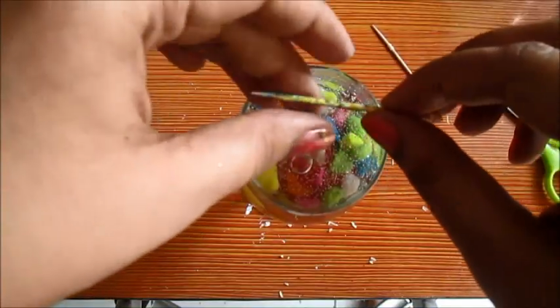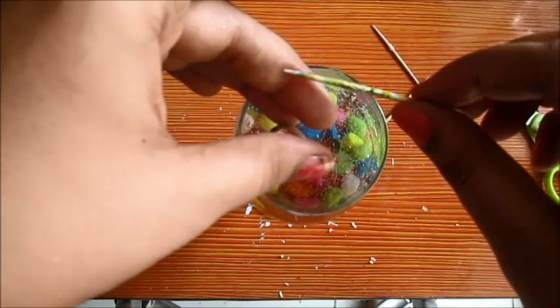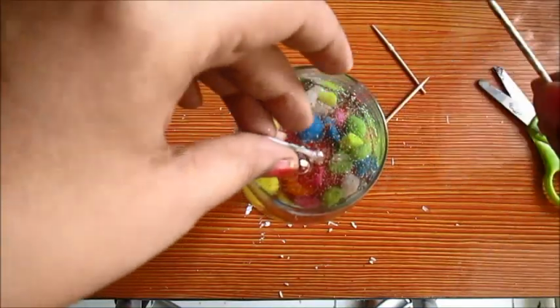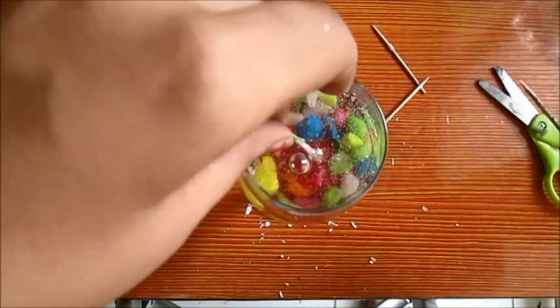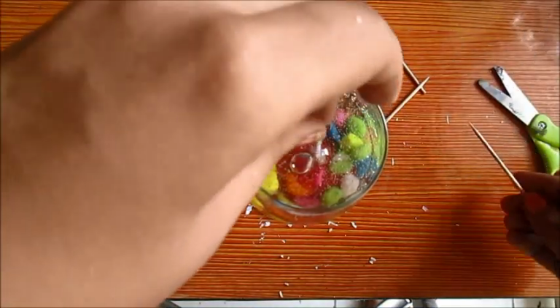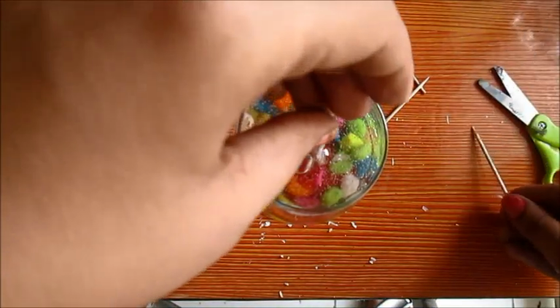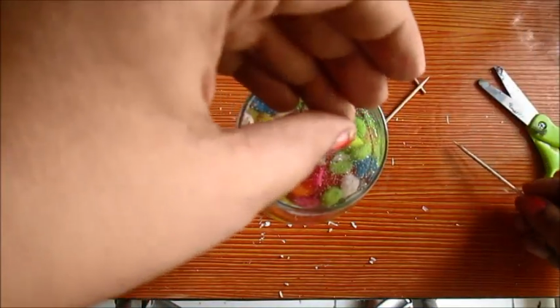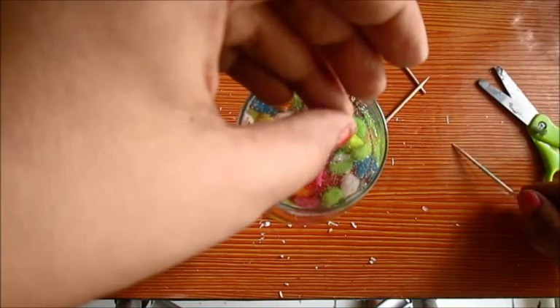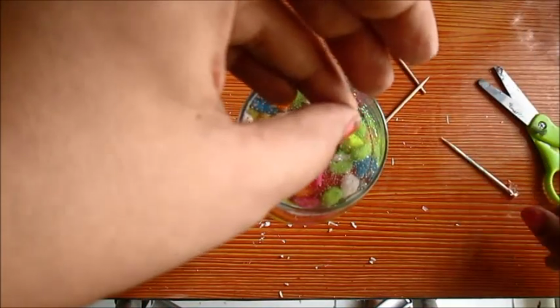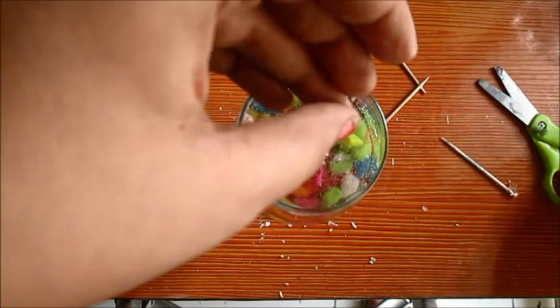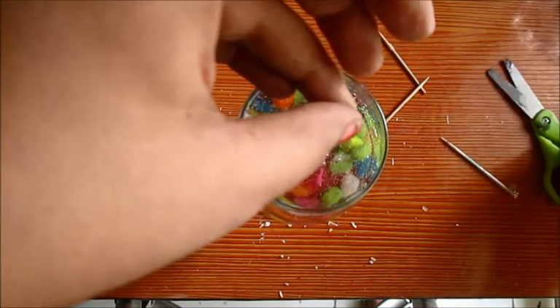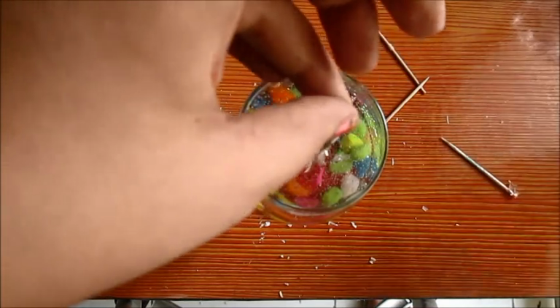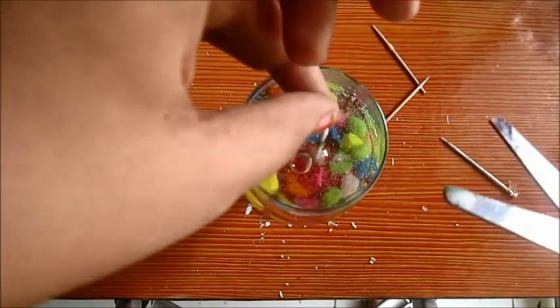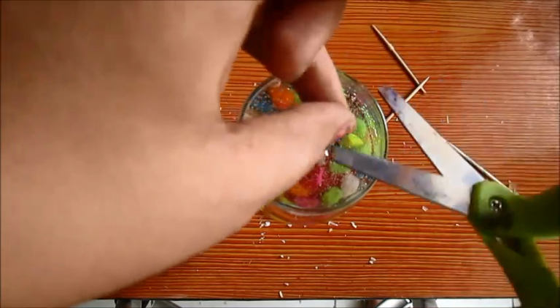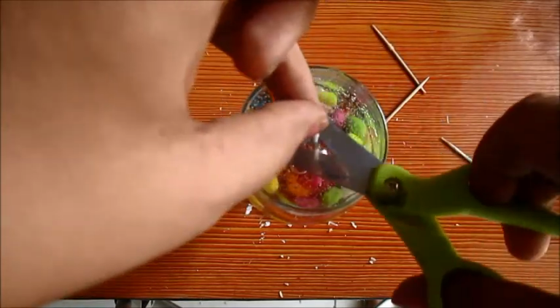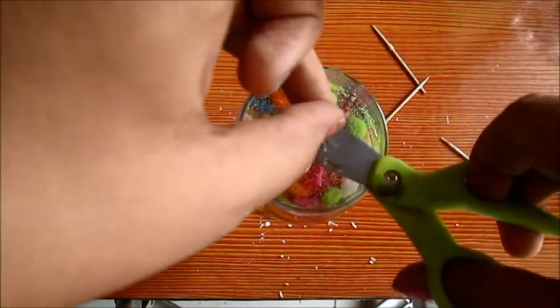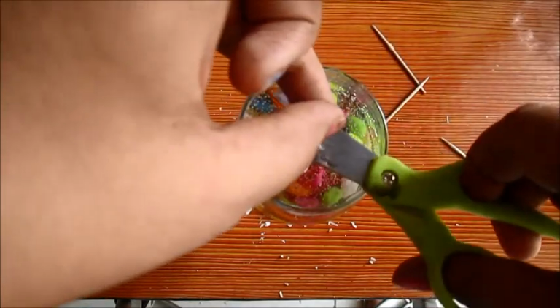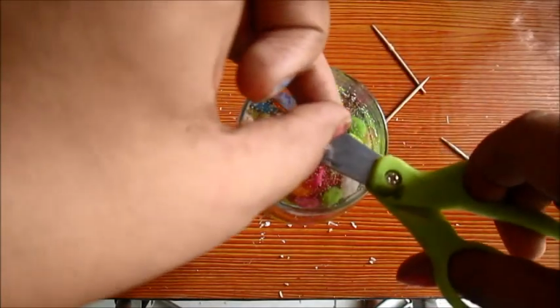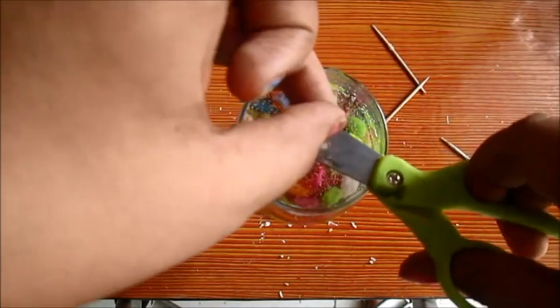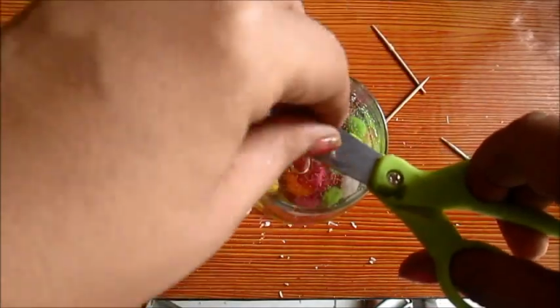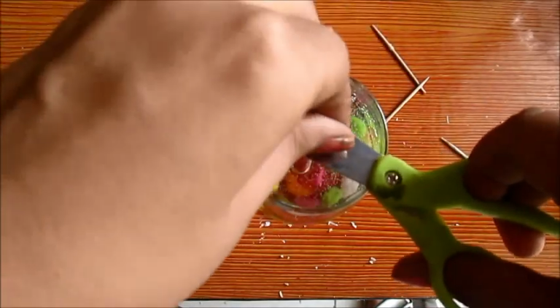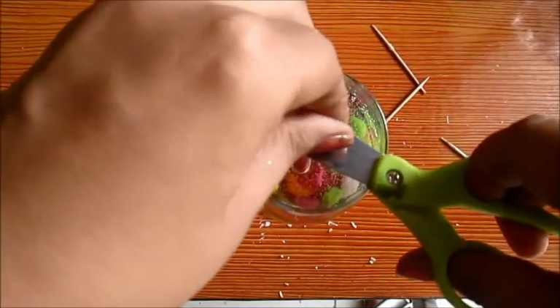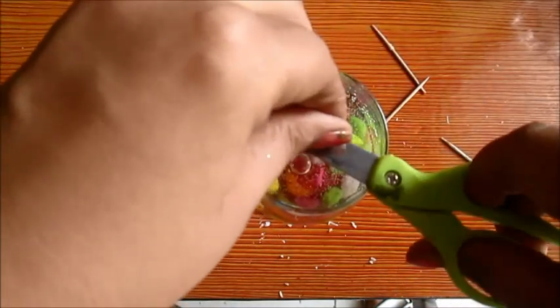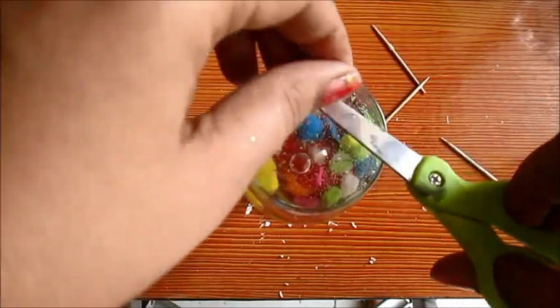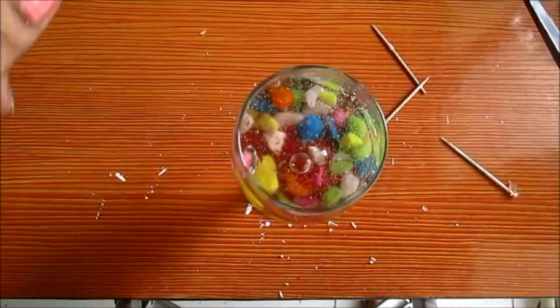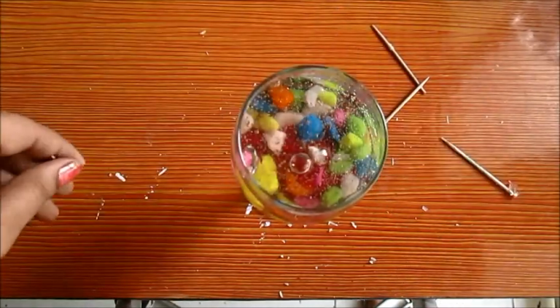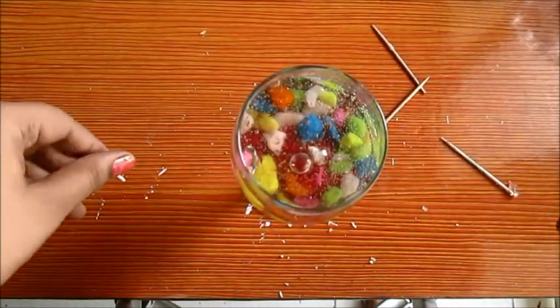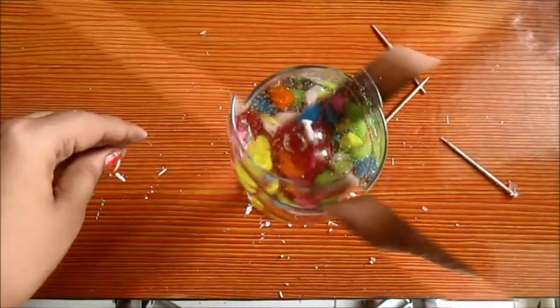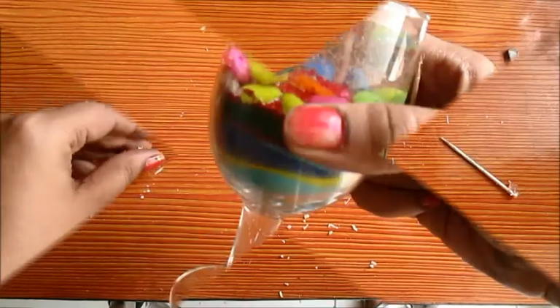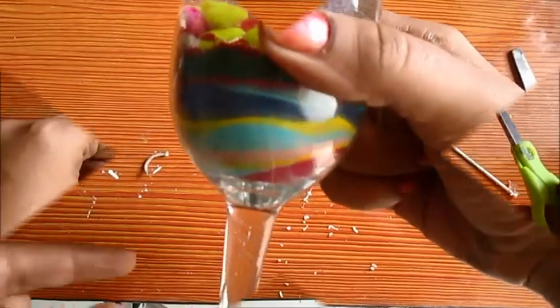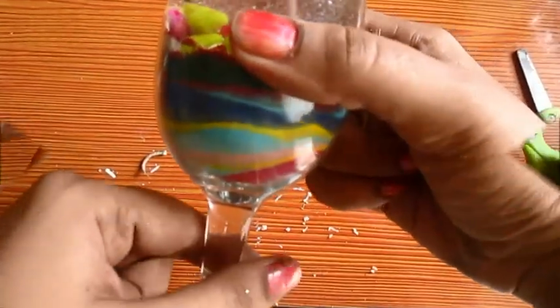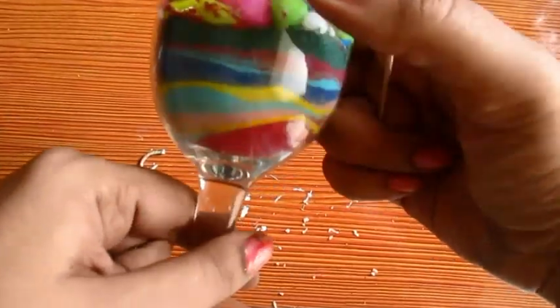Cut the wick short, and it is good to go.